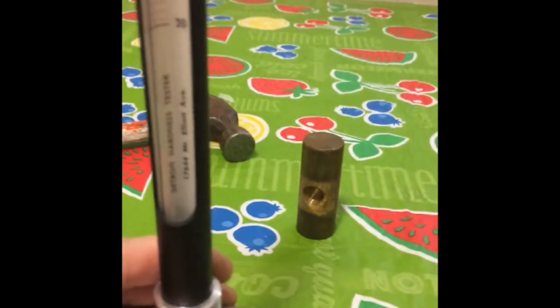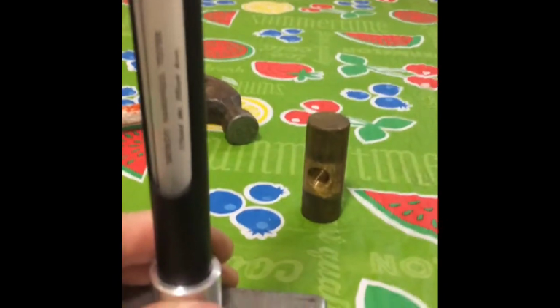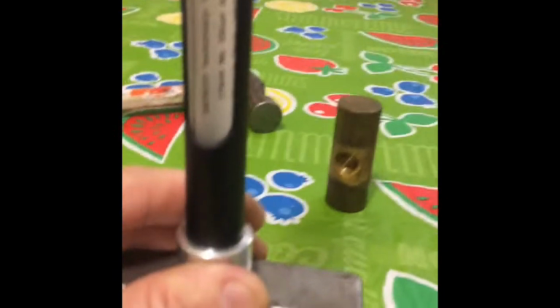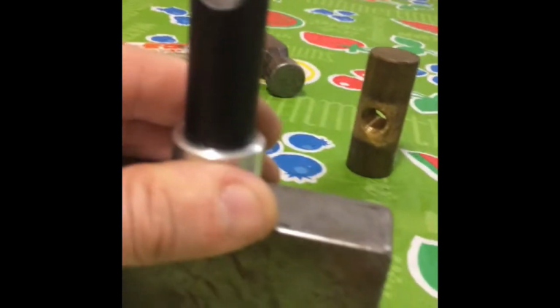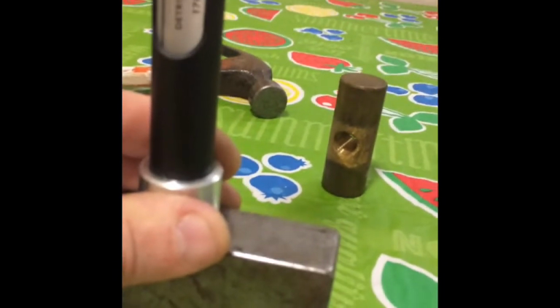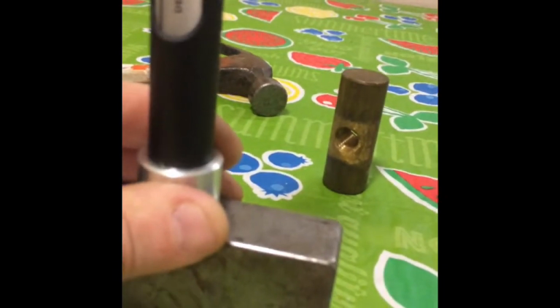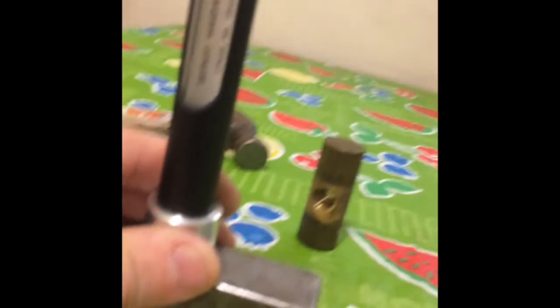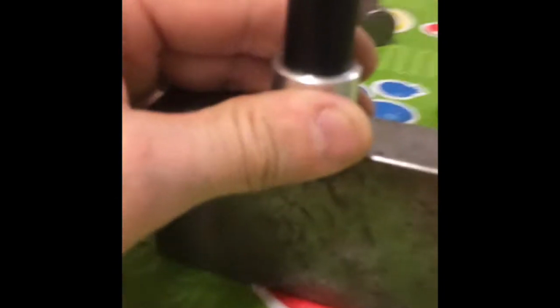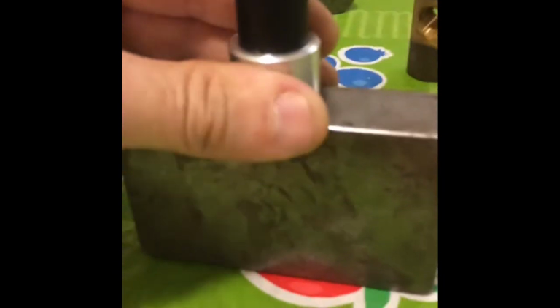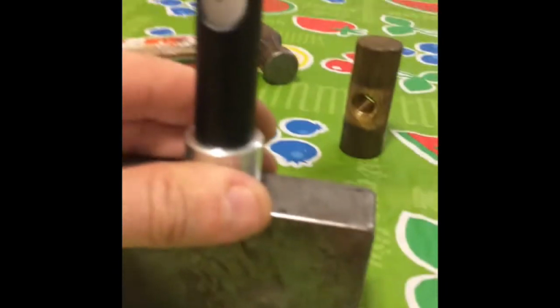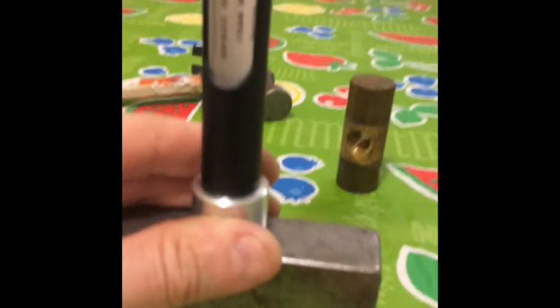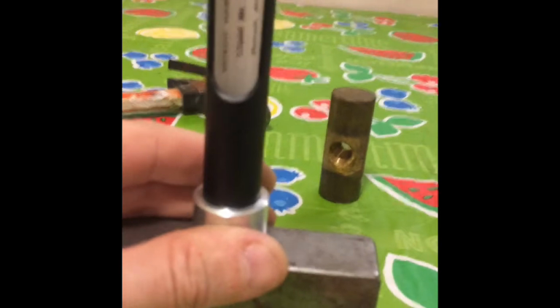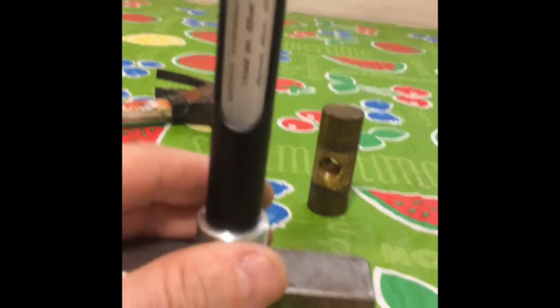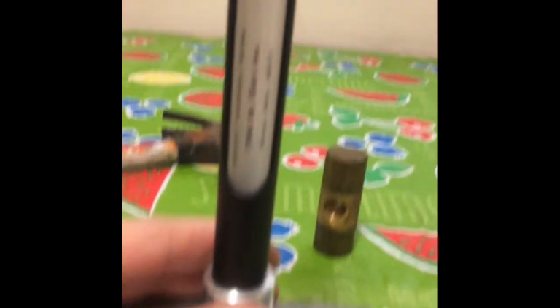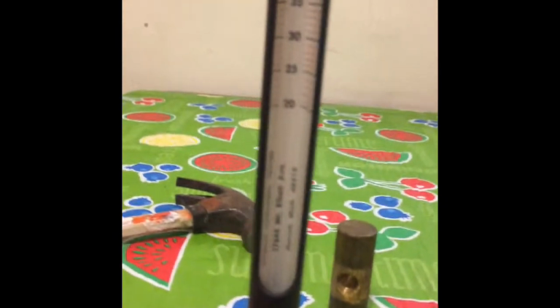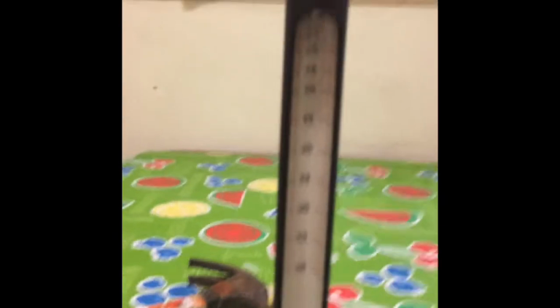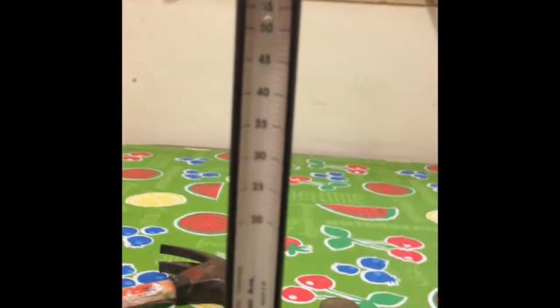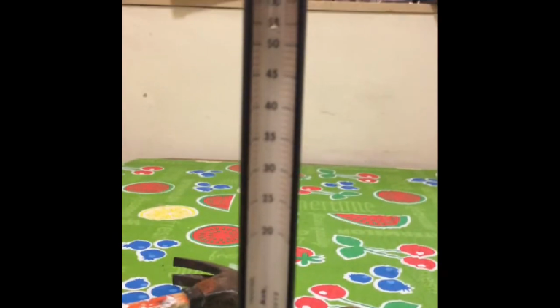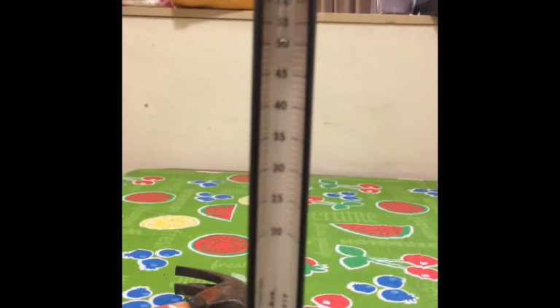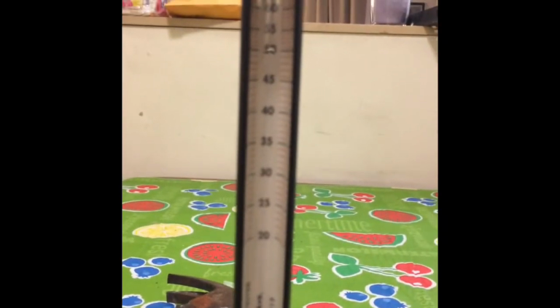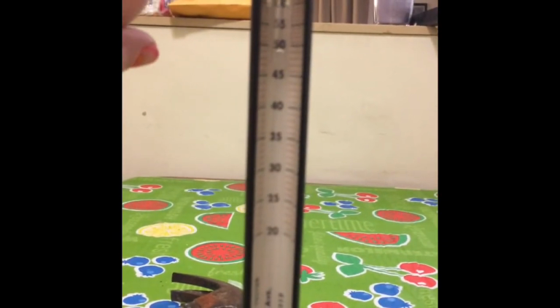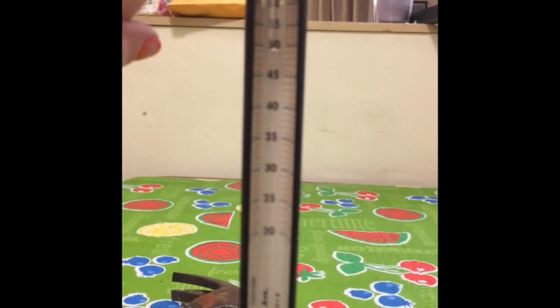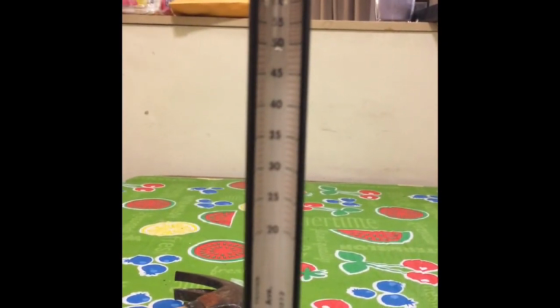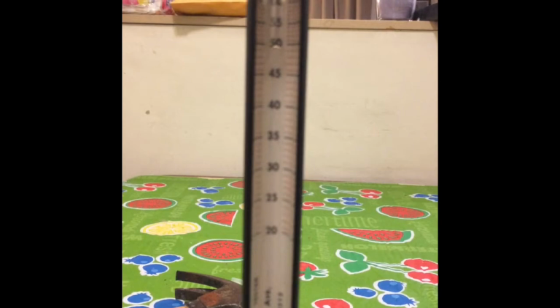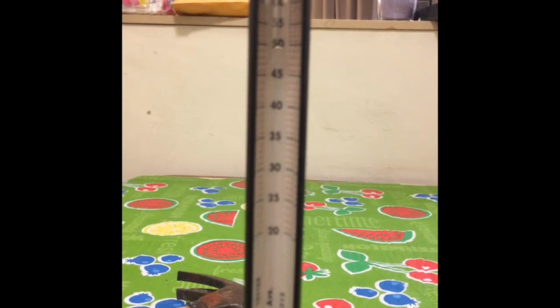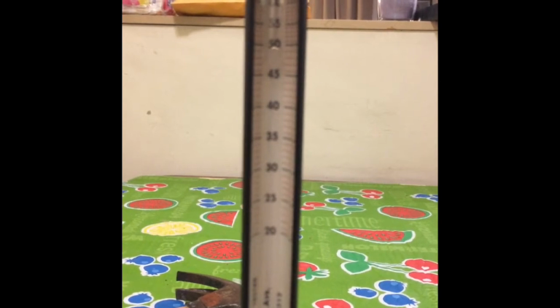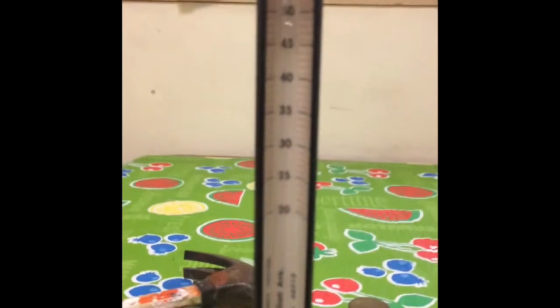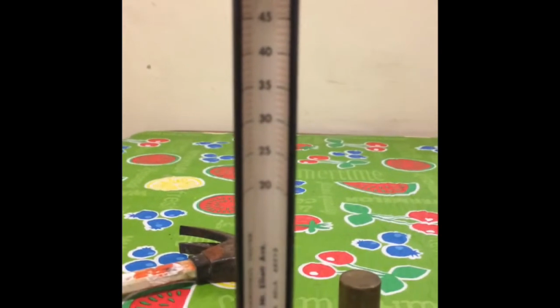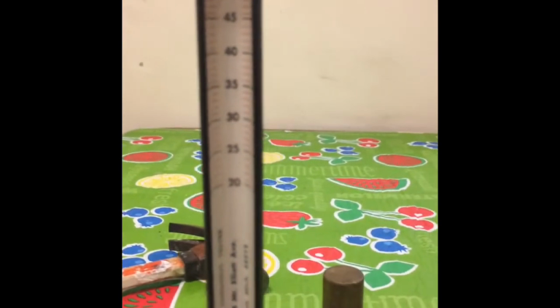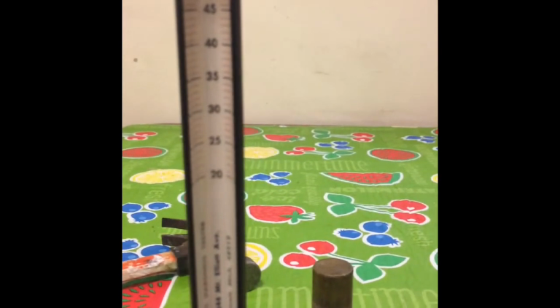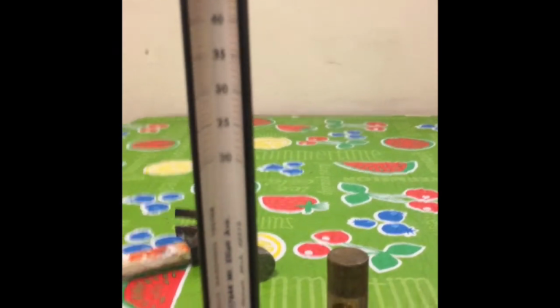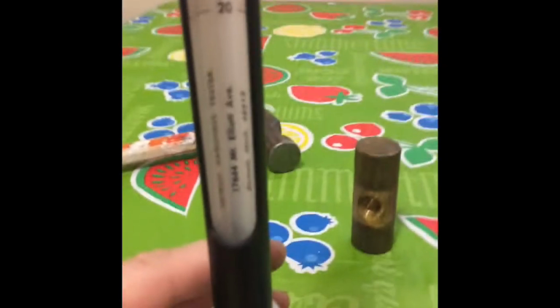Our next test will be on this steel plate, just an unhardened steel plate I've been using for a backing plate for a while. Go ahead. You saw that bounced up a little higher than the brass hammer head.